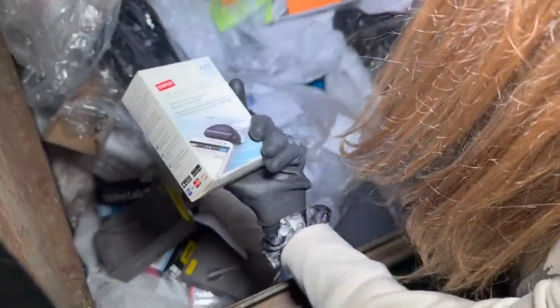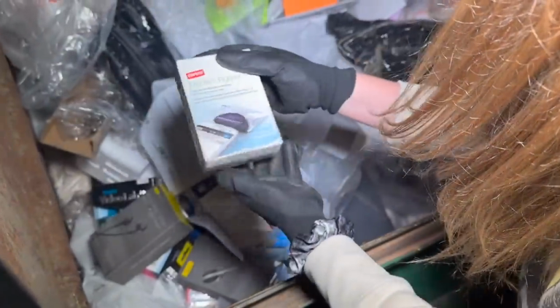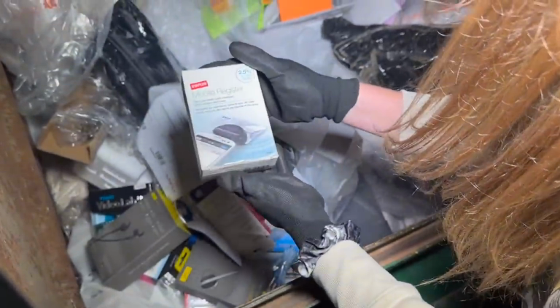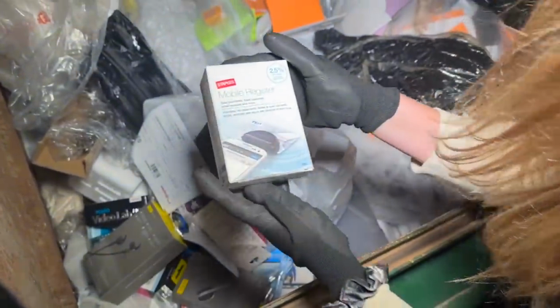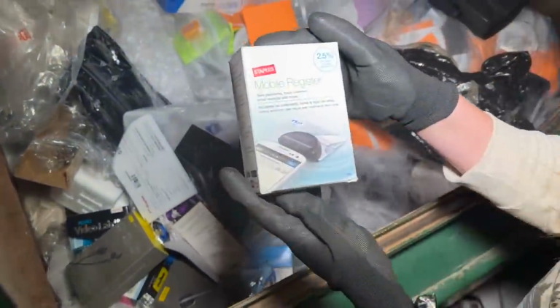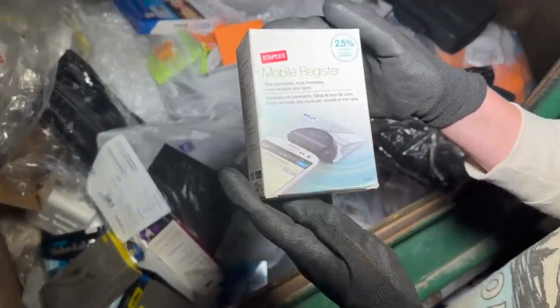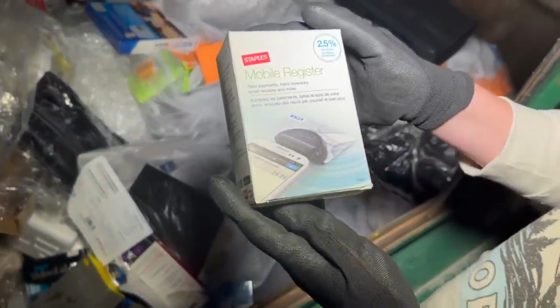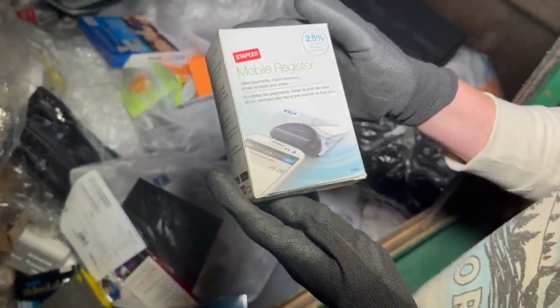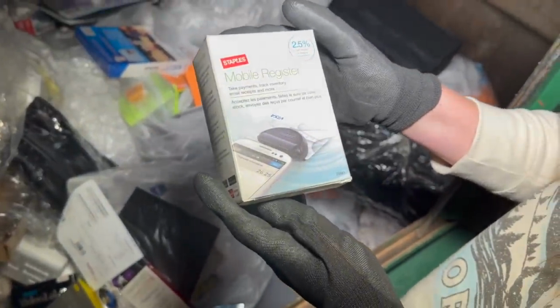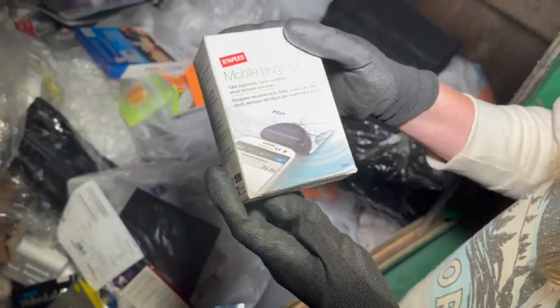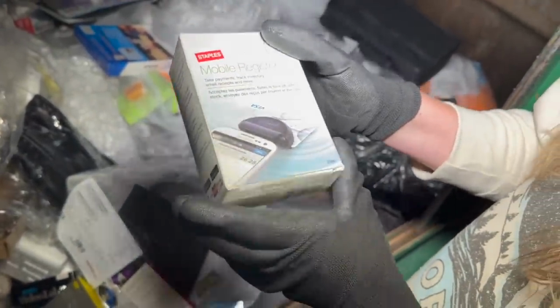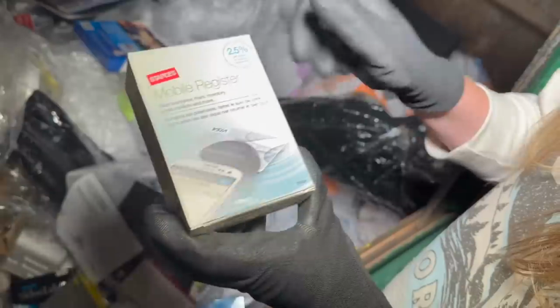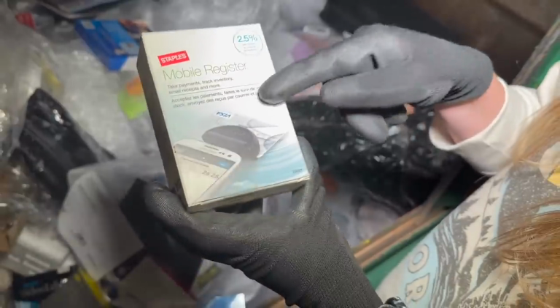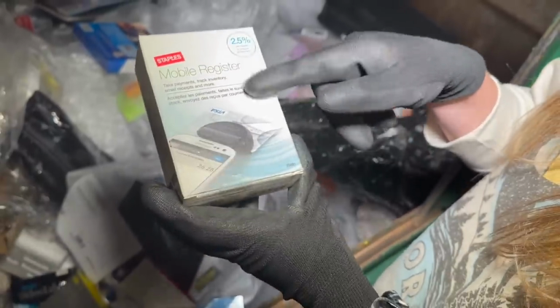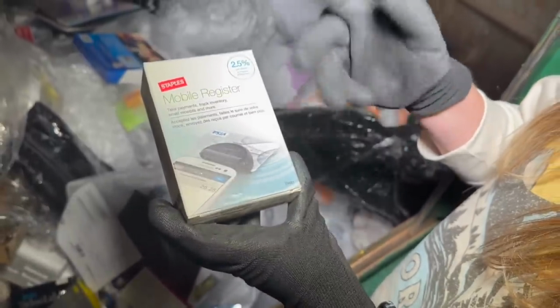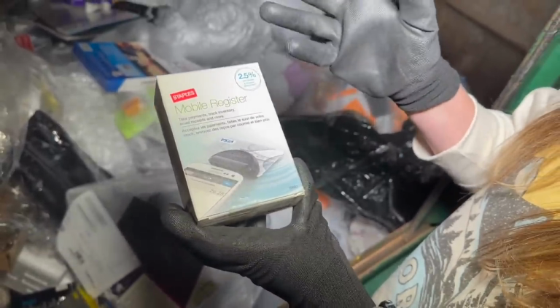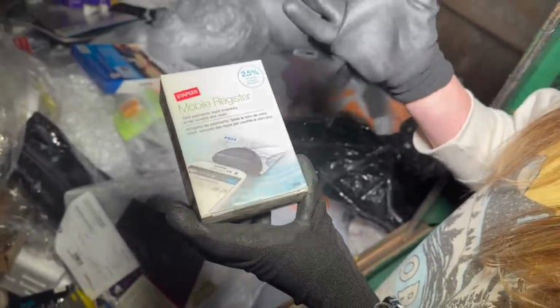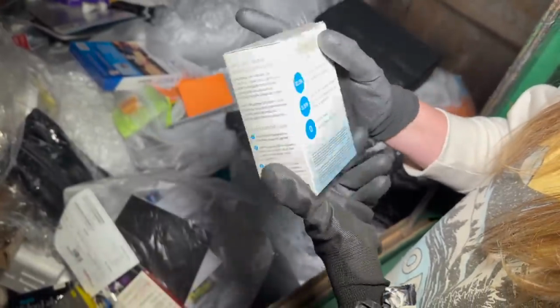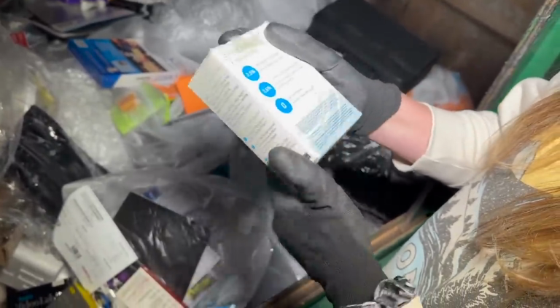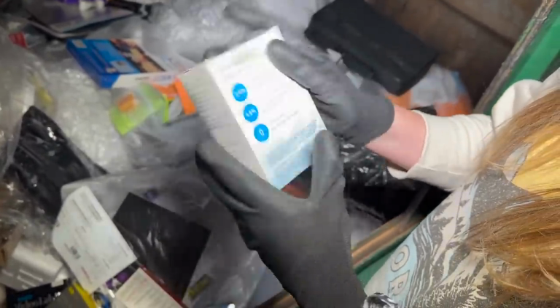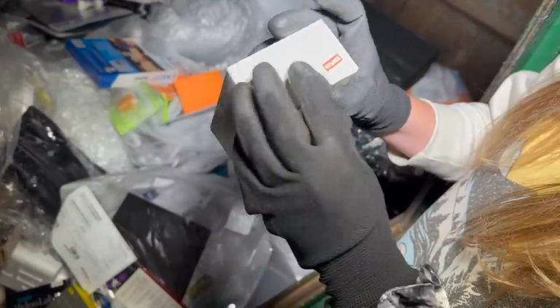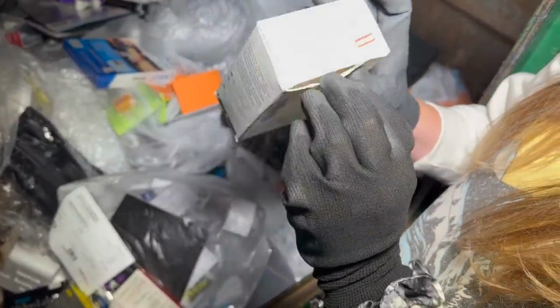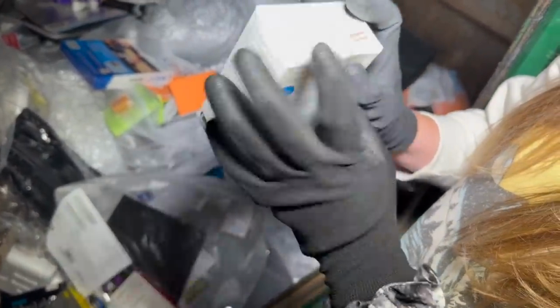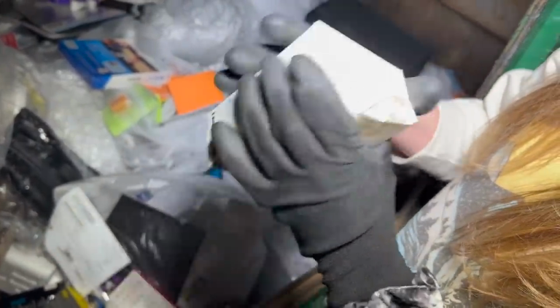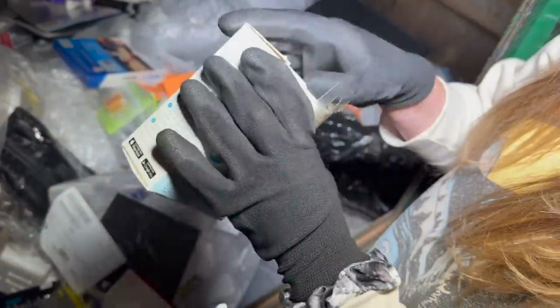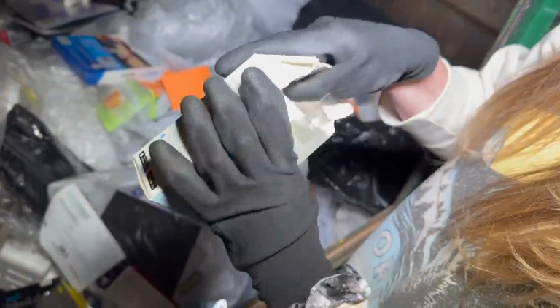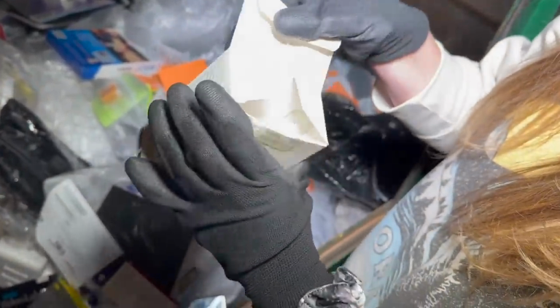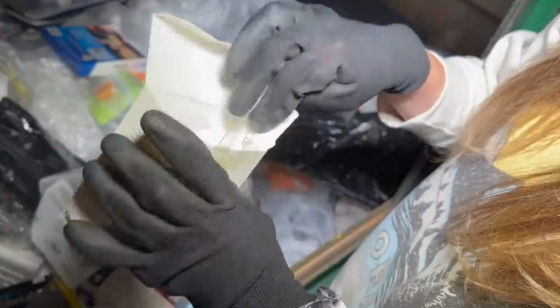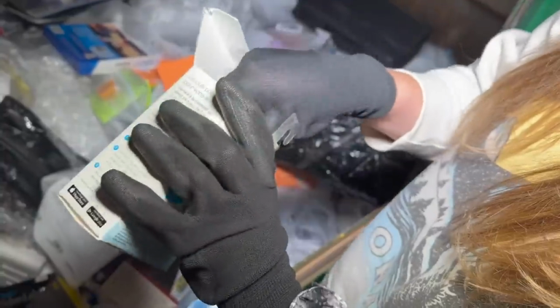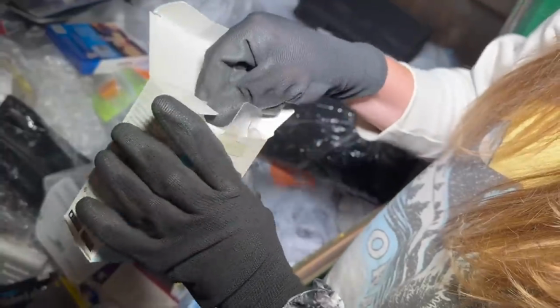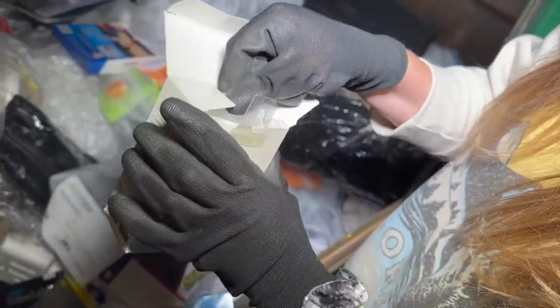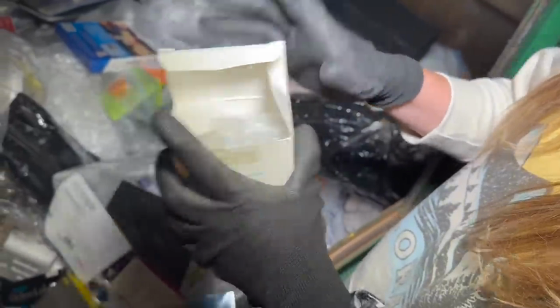What is this? Oh, a mobile register — that's pretty neat. I've seen people use these at like yard sales and flea markets. Looks like it's in there — yep, it's in there.